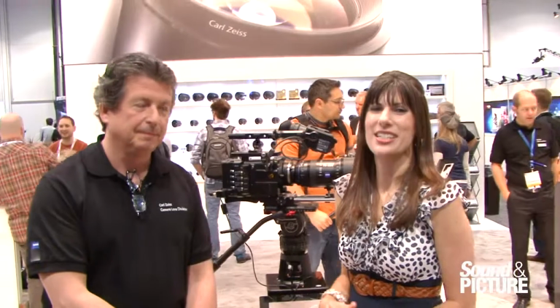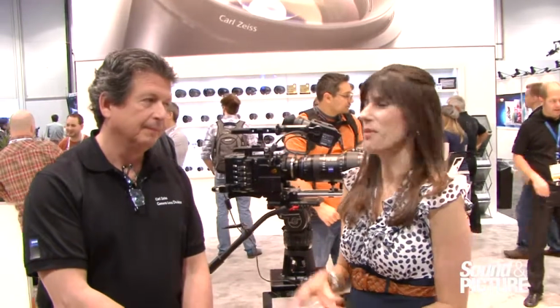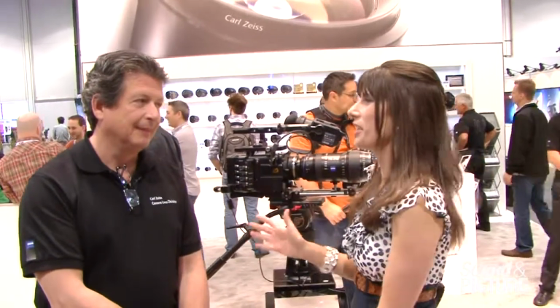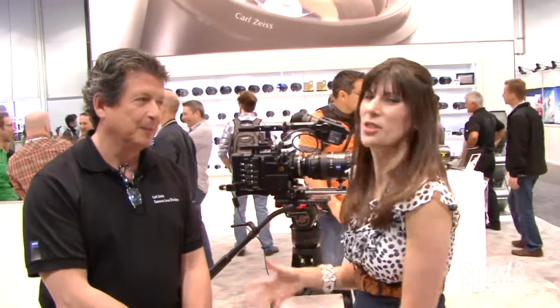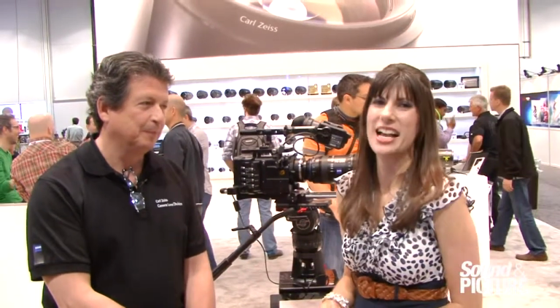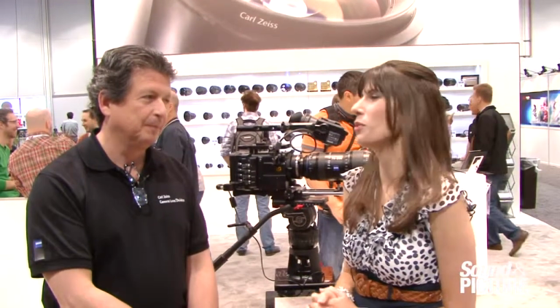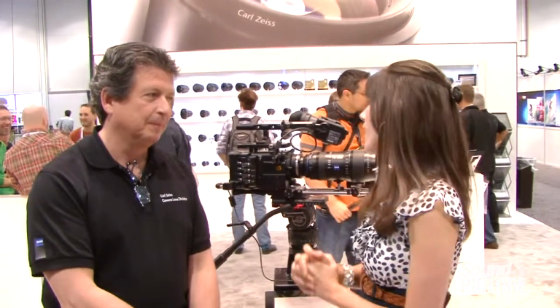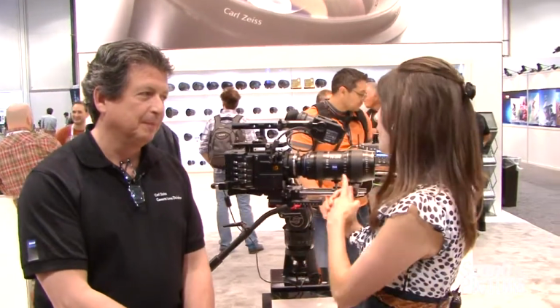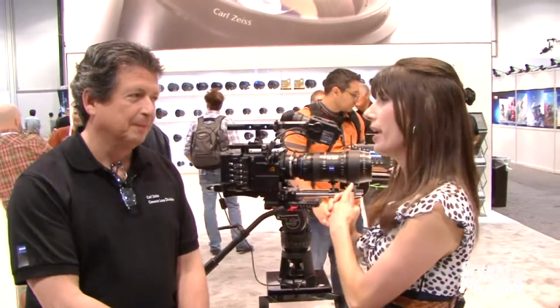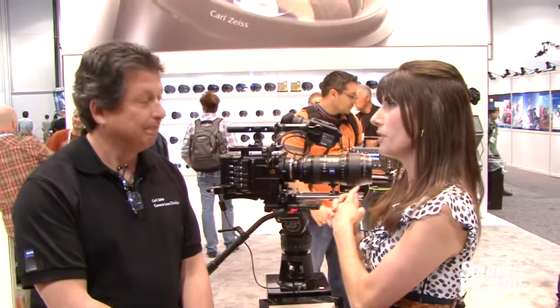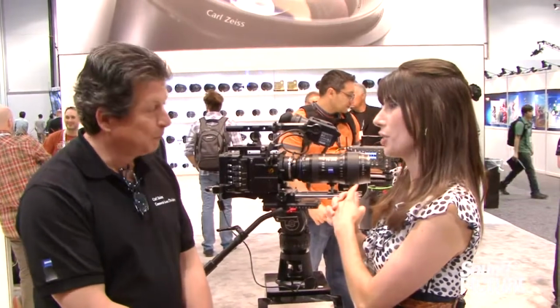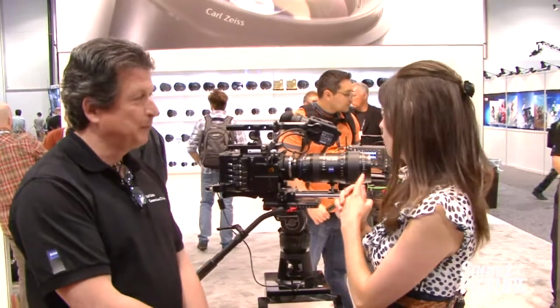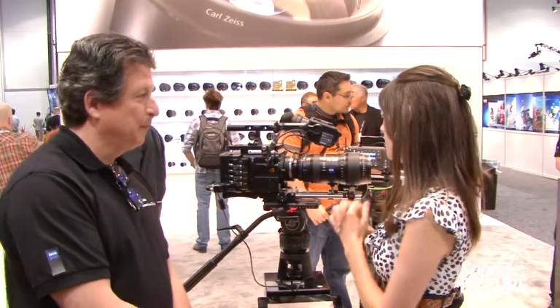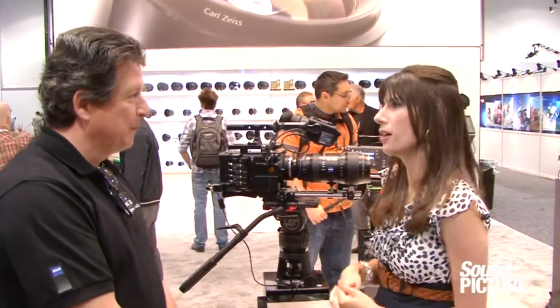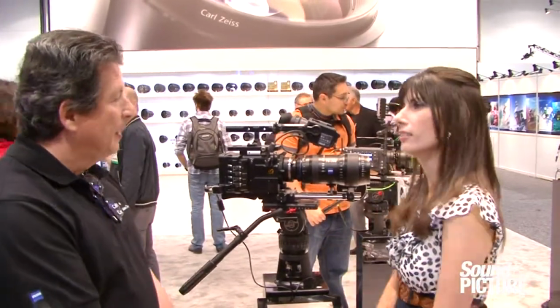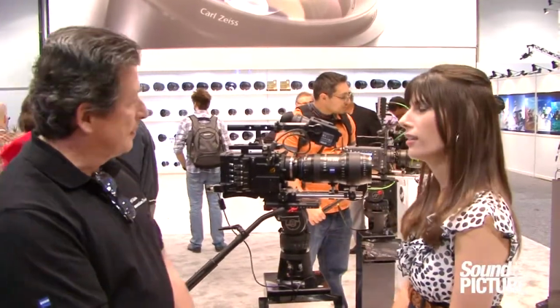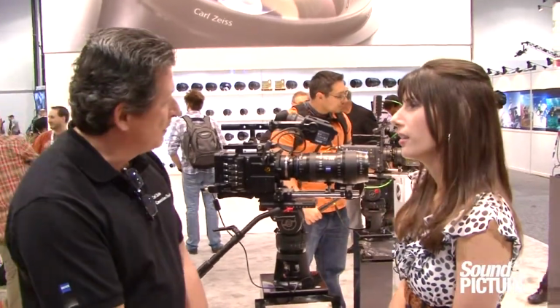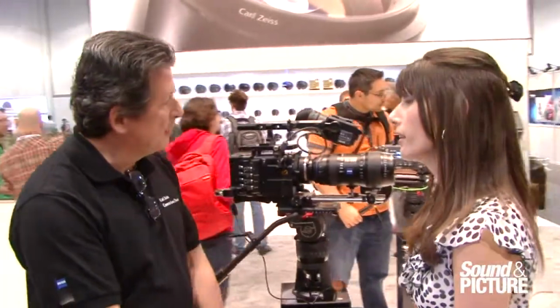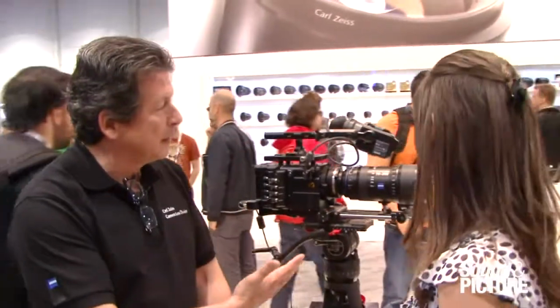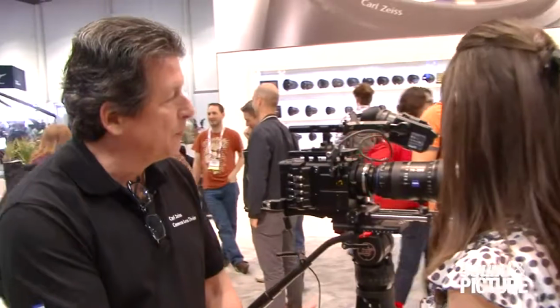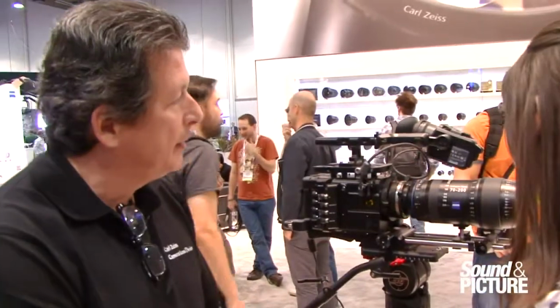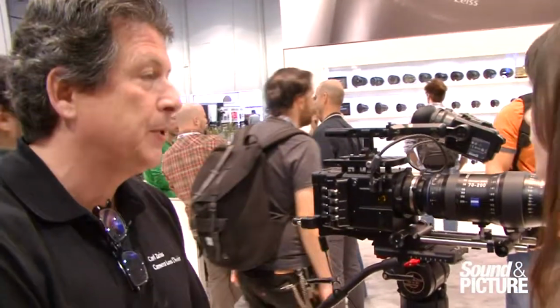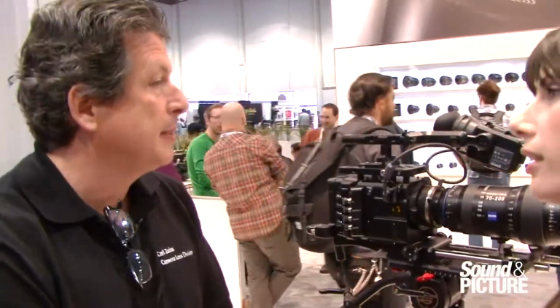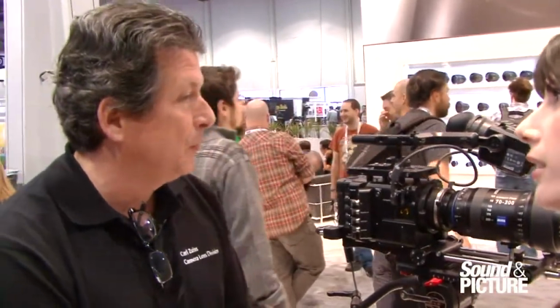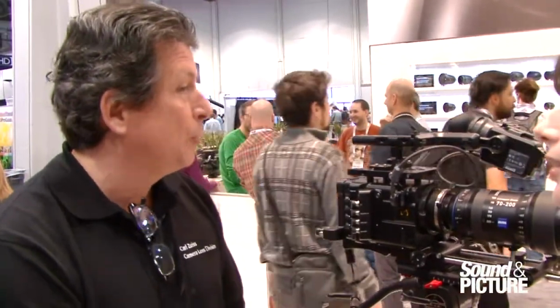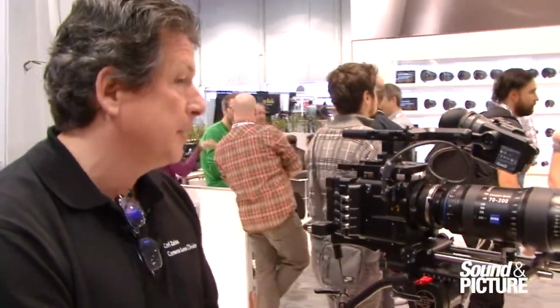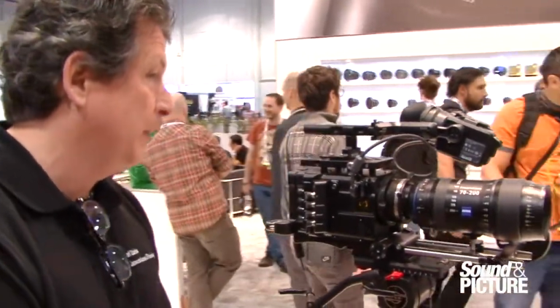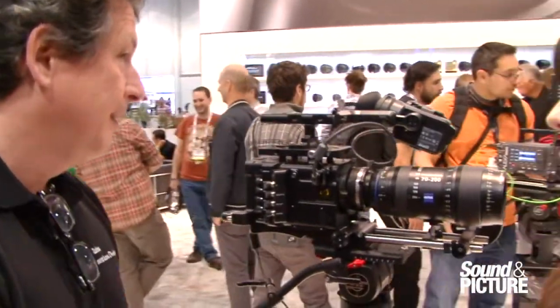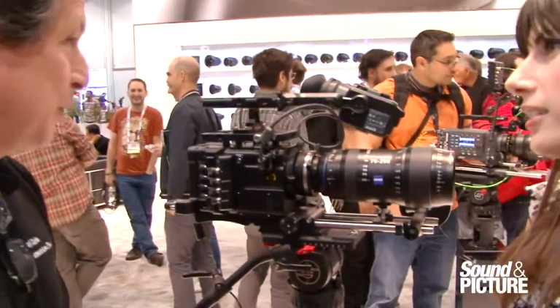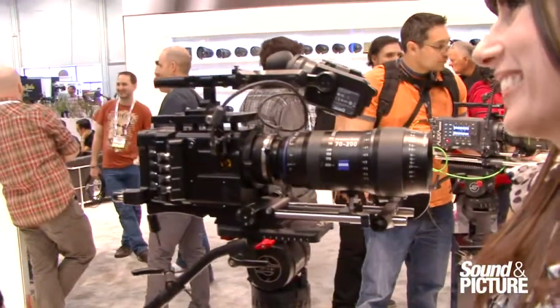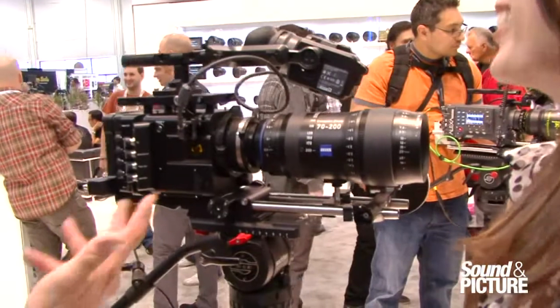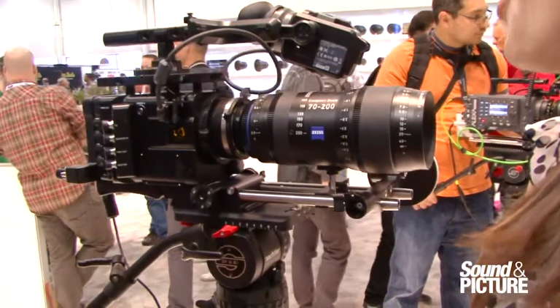We're at the Zeiss booth with Richard, who's going to talk to us about the compact zoom lens here before us — the 70-200. This was the first lens in the compact zoom family, introduced at the last NAB show. They've been shipping since February, so it was a little bit of a wait, but it's finally here.